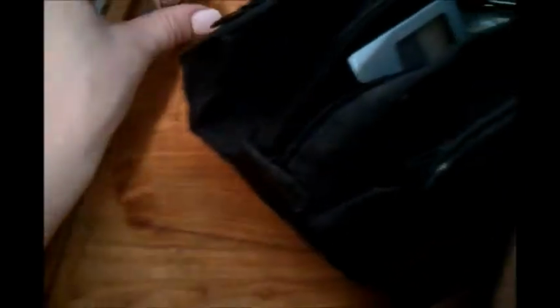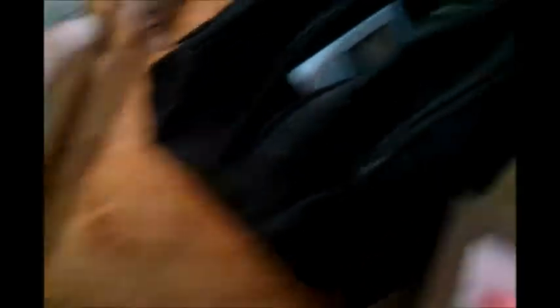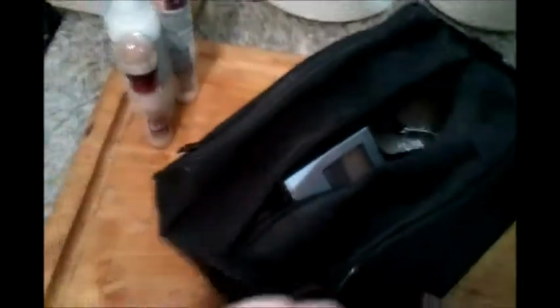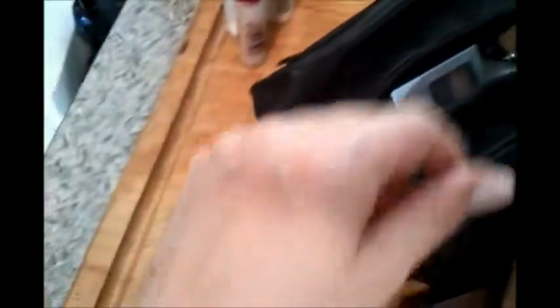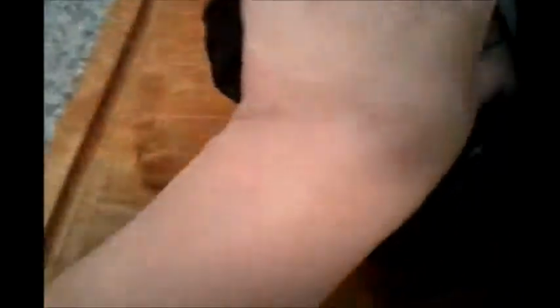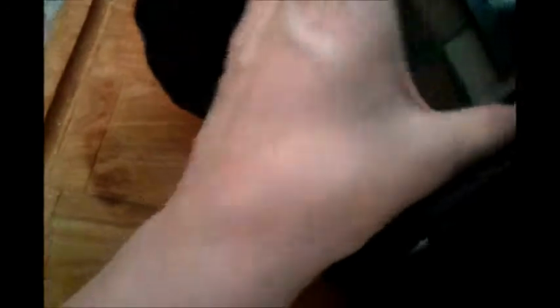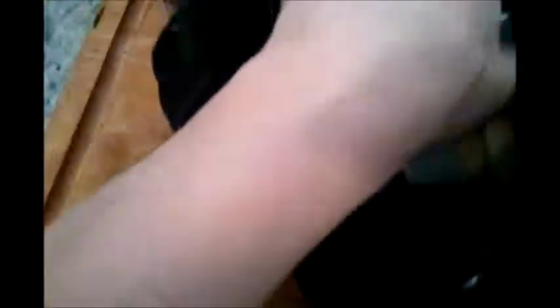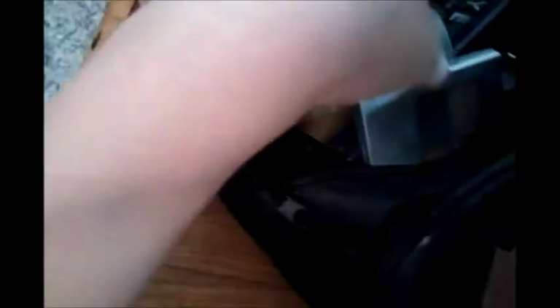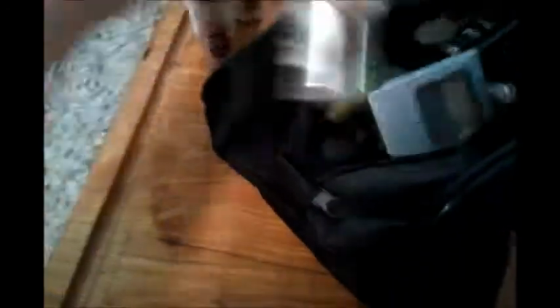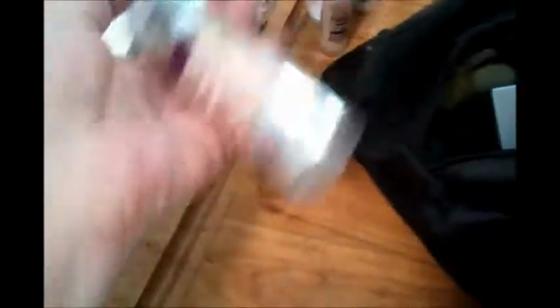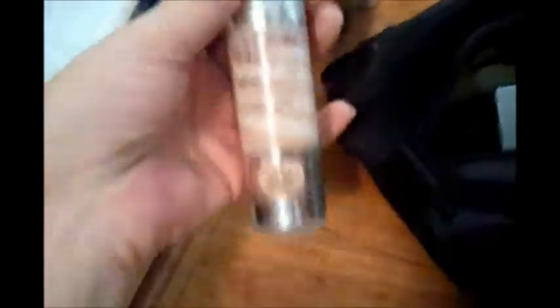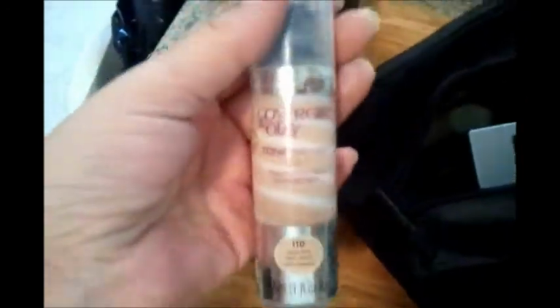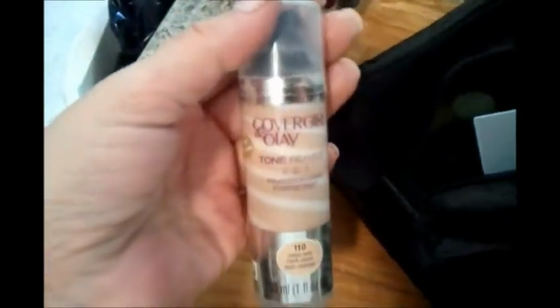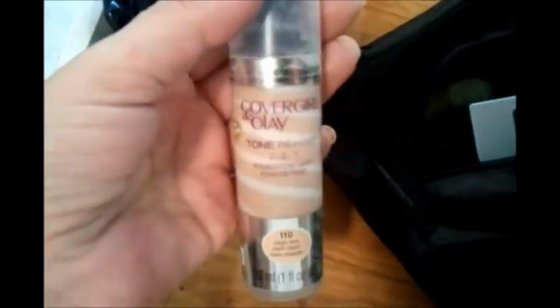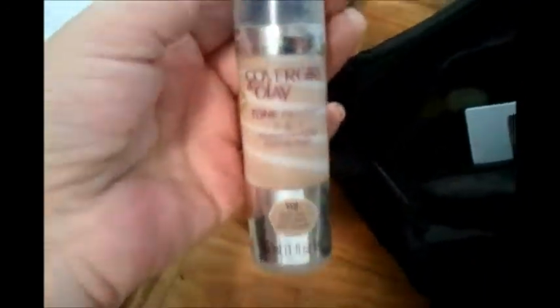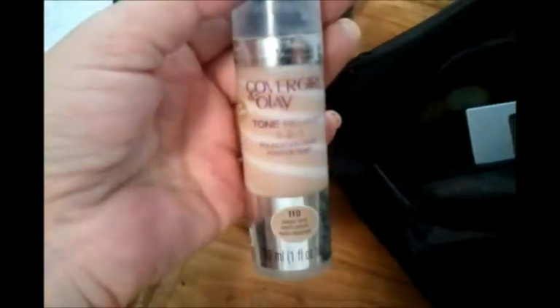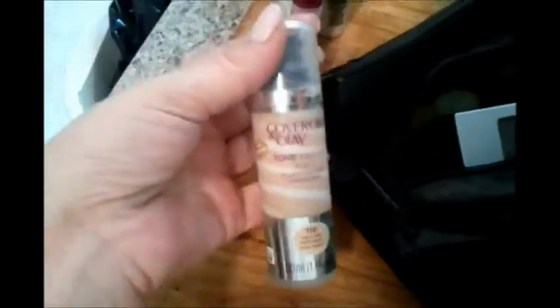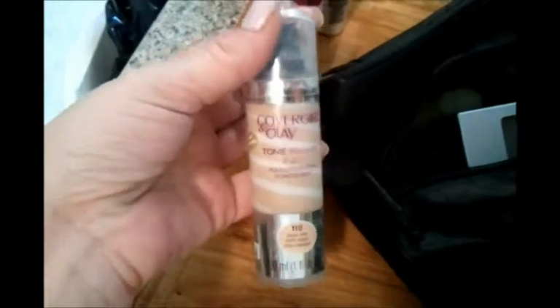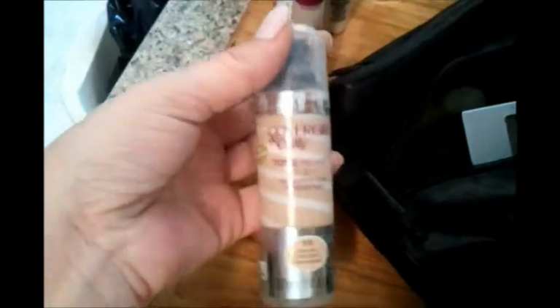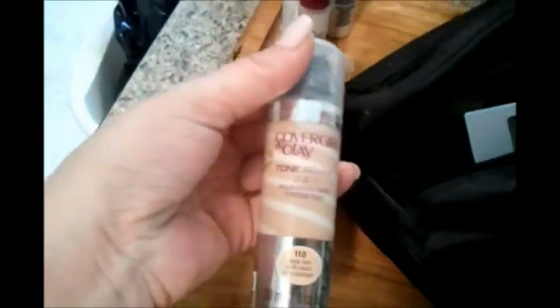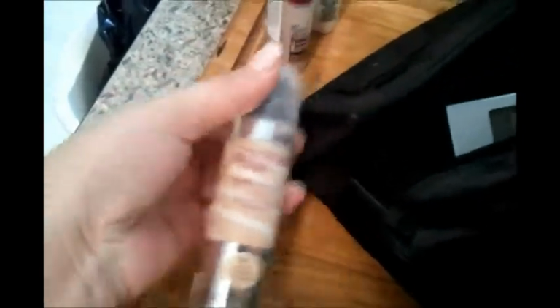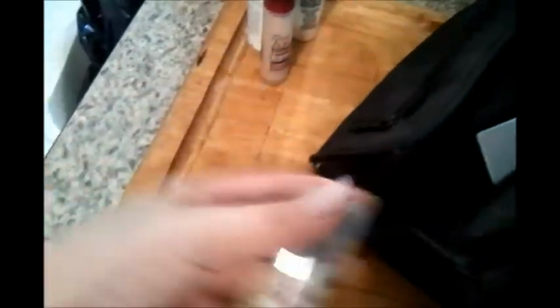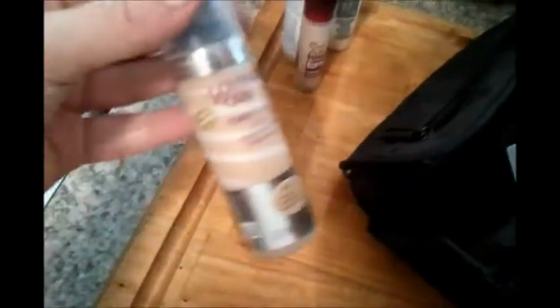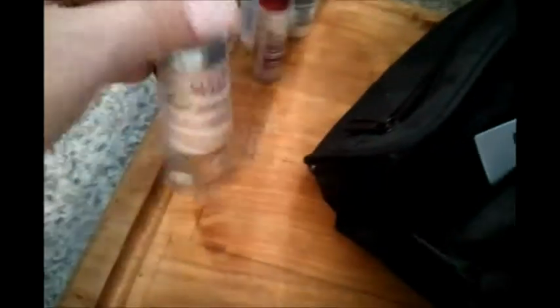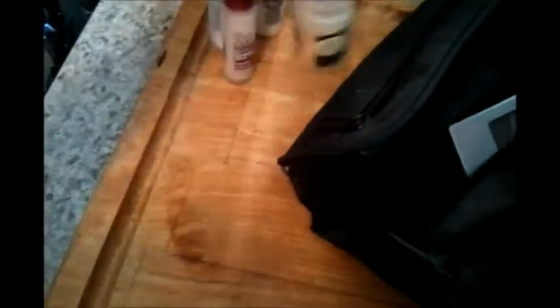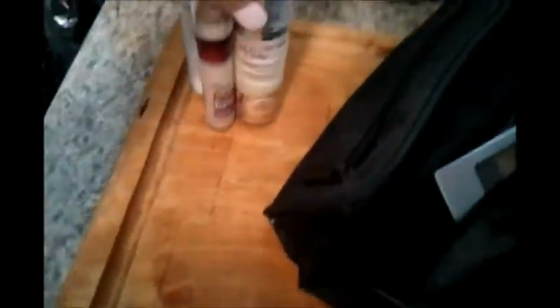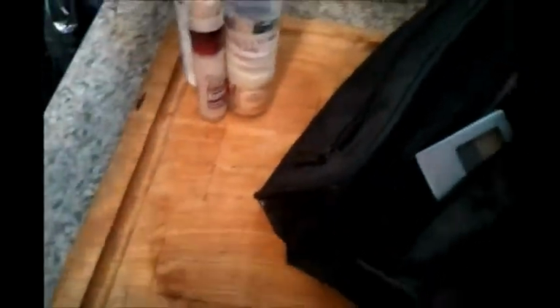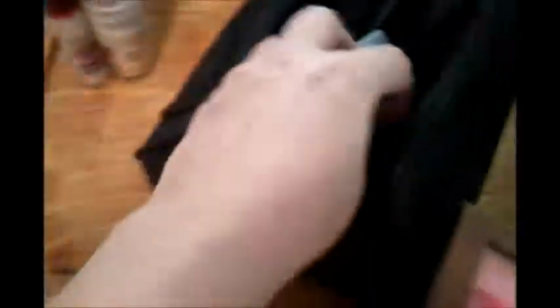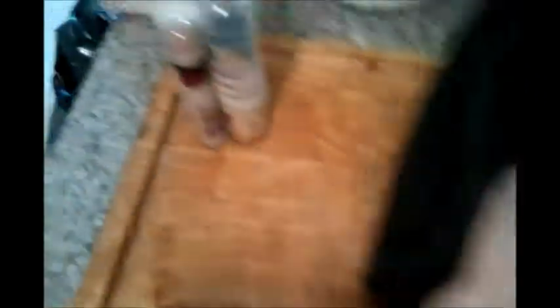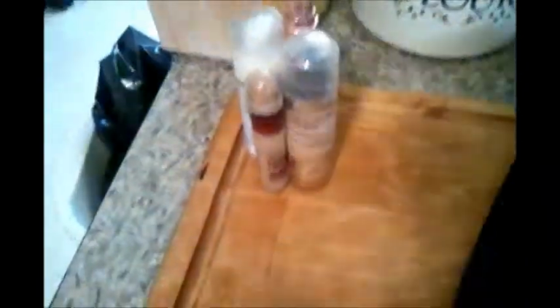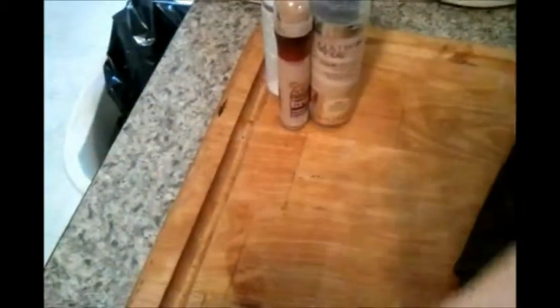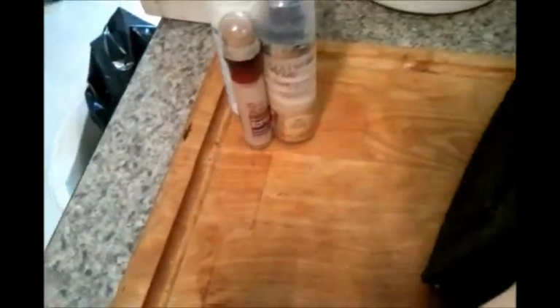For my foundation, I chose the CoverGirl Olay Tone Rehab two-in-one foundation base. I like this, so that's basically my face care stuff.